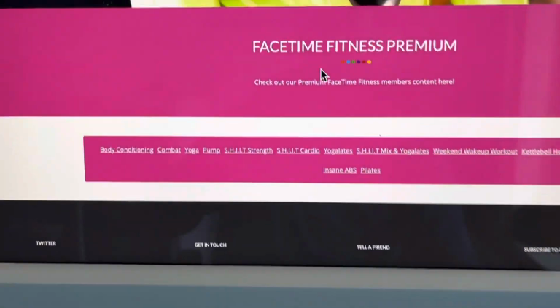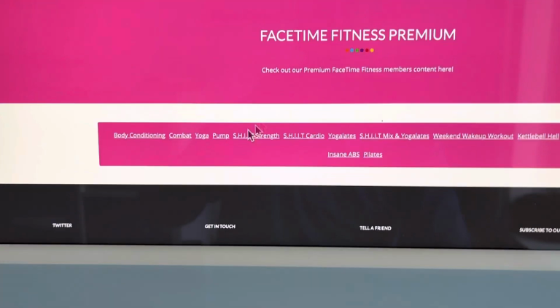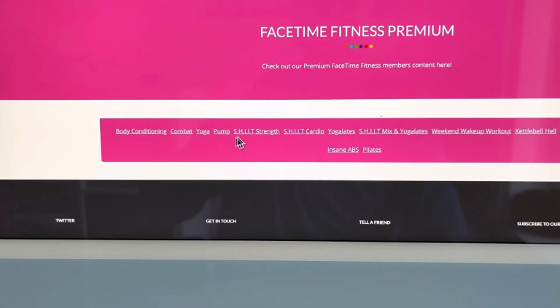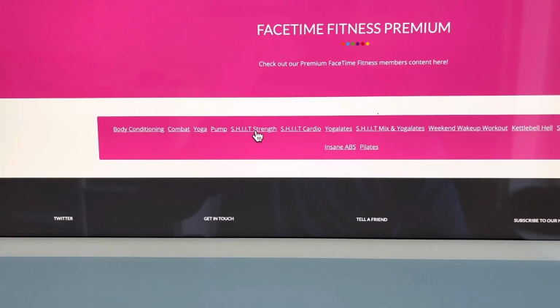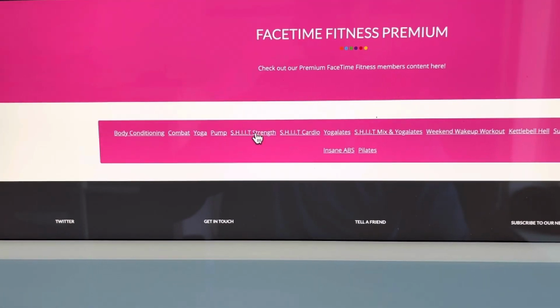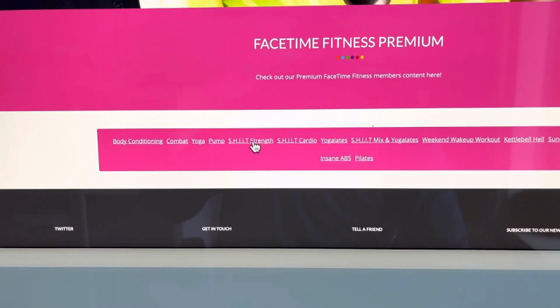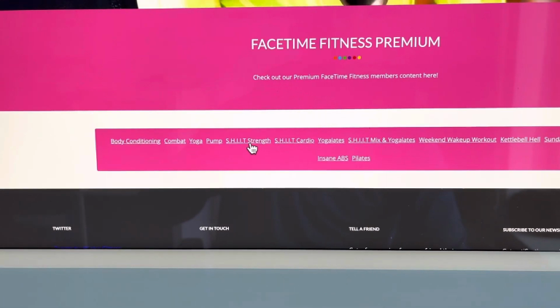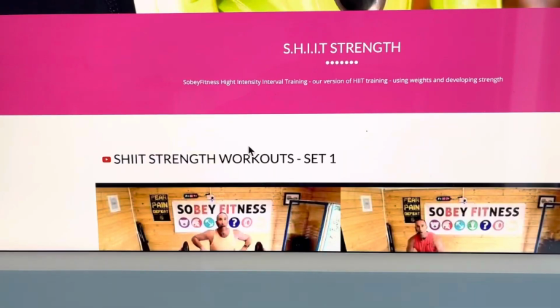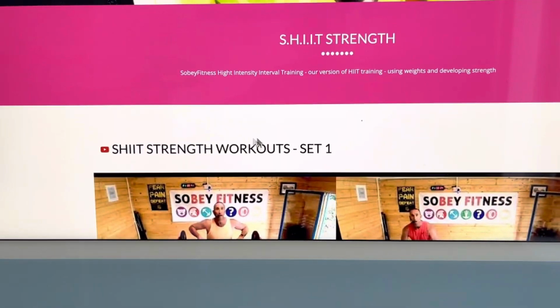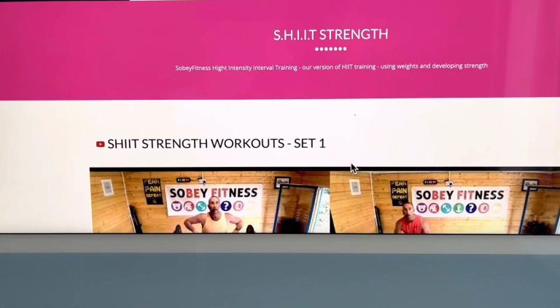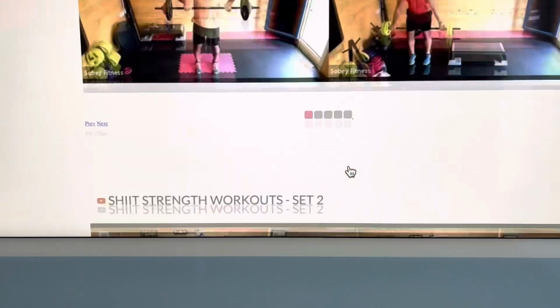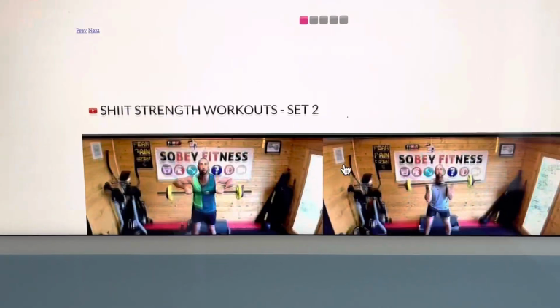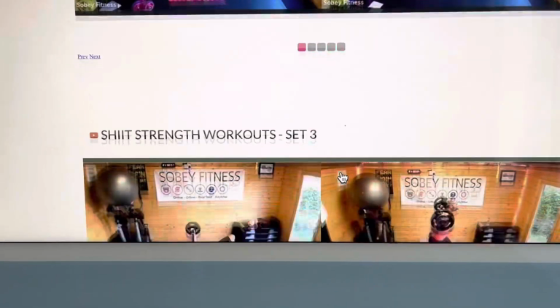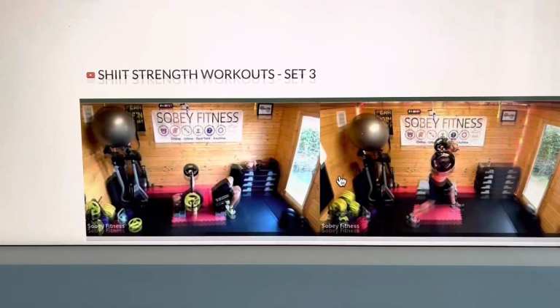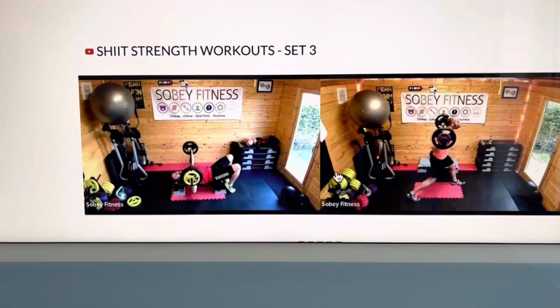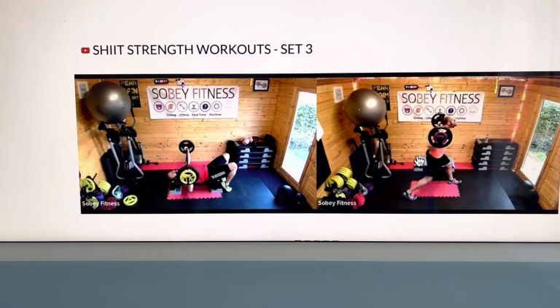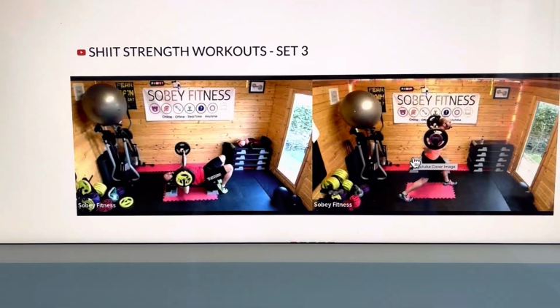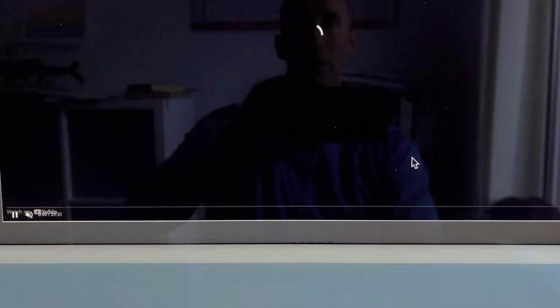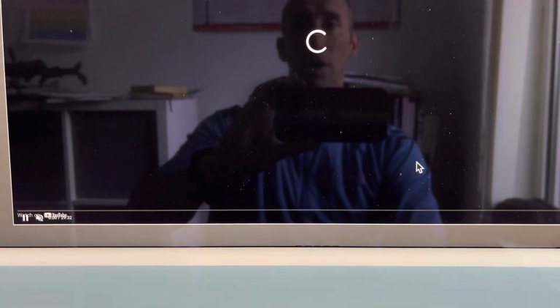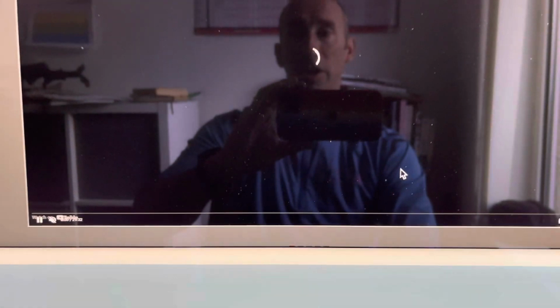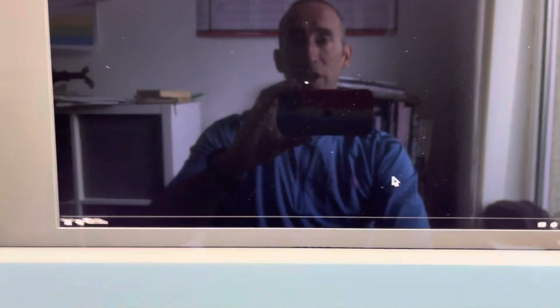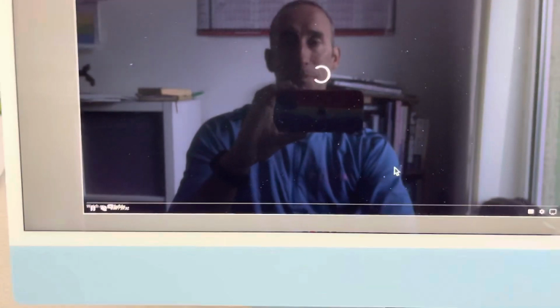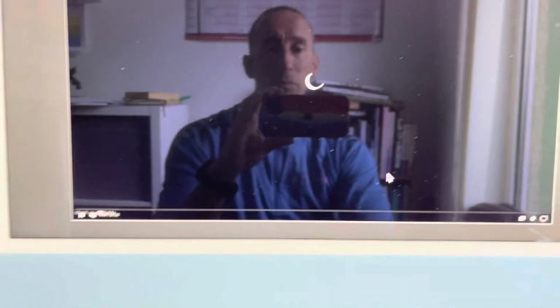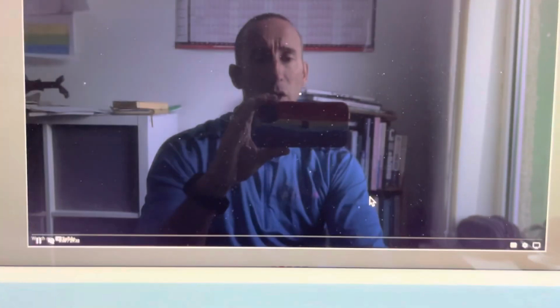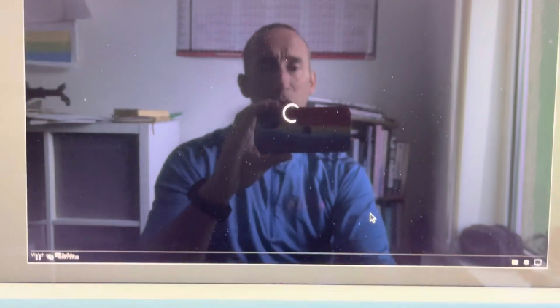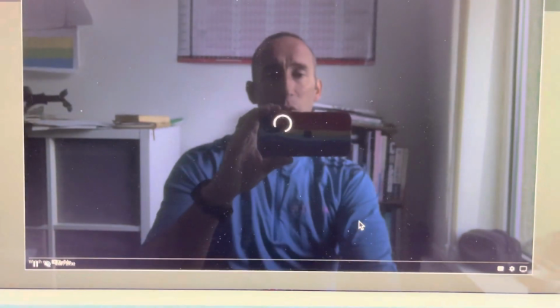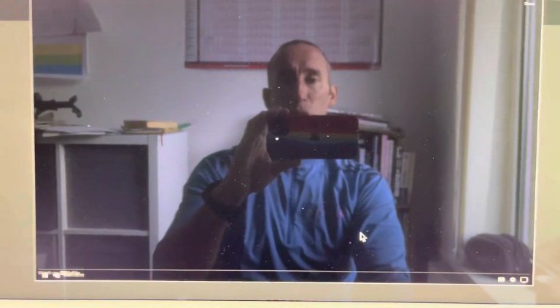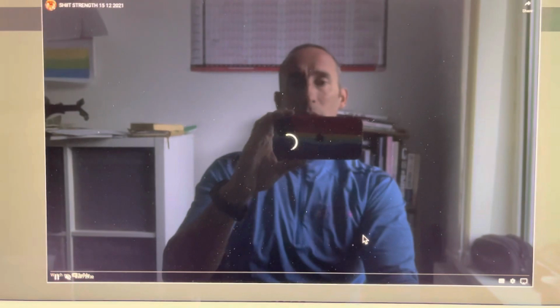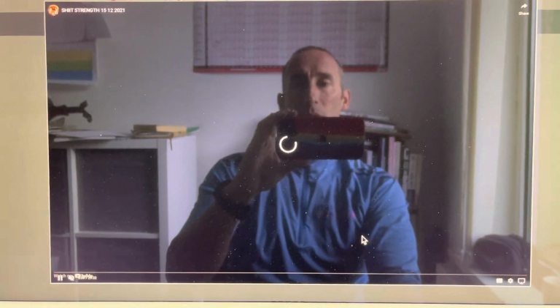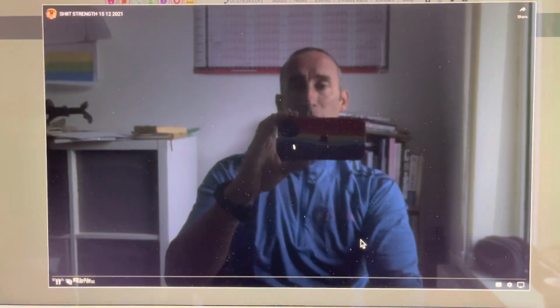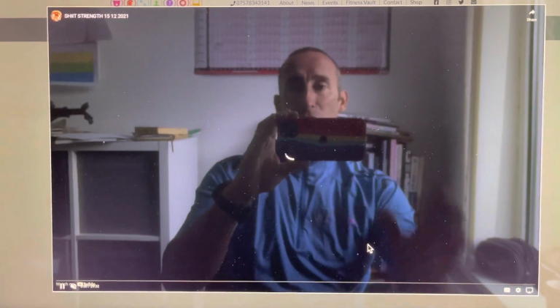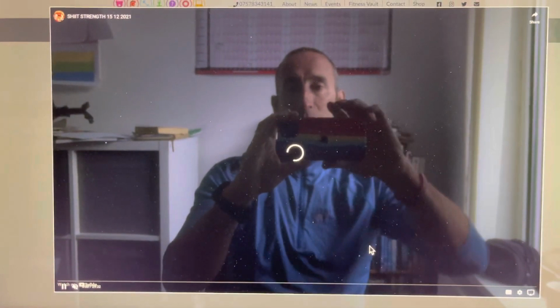Let's come back to my account. I'm still going to go into FaceTime Fitness — I'll do something a bit more energetic. I'll do some Shit Strength, lift some weights. So this one looks quite good. Shit Strength is quite short — well, I say short, it's 30 minutes.